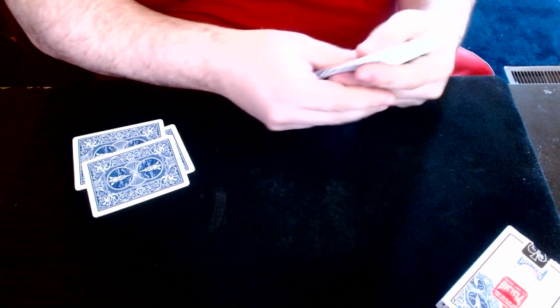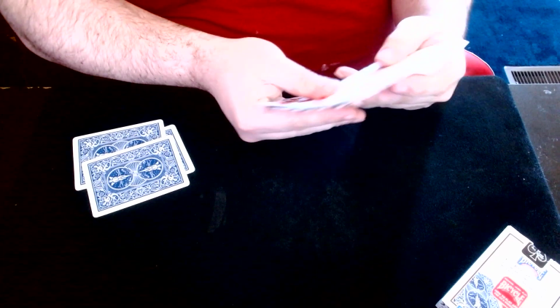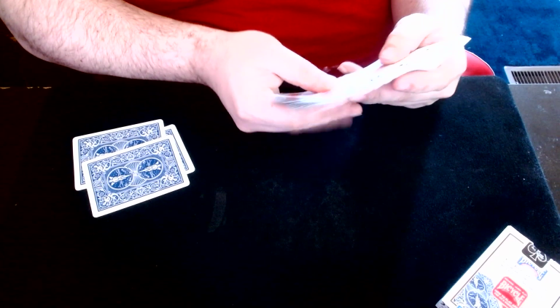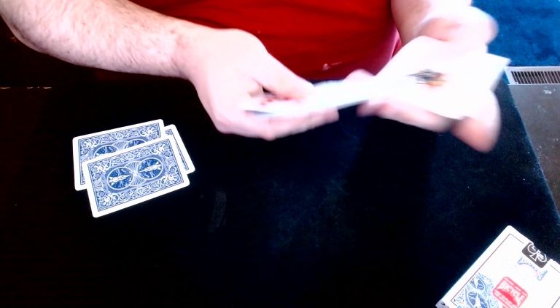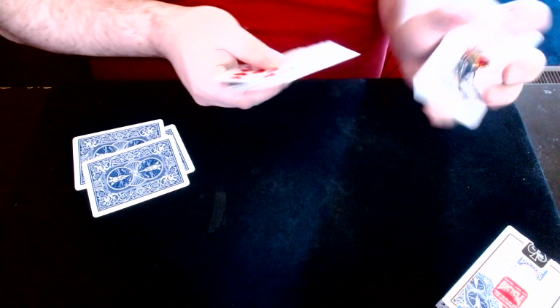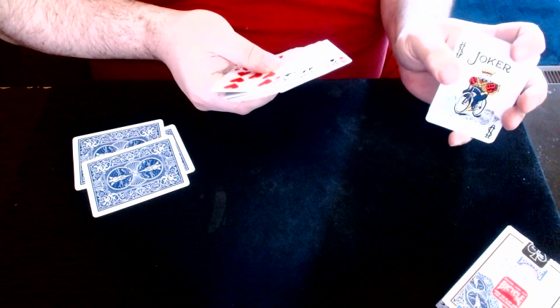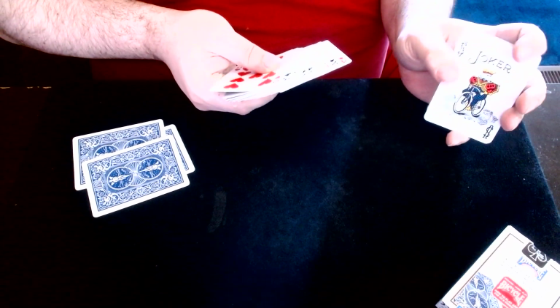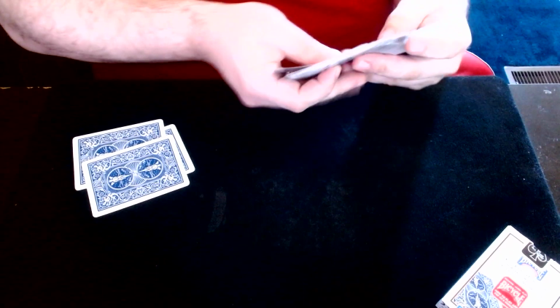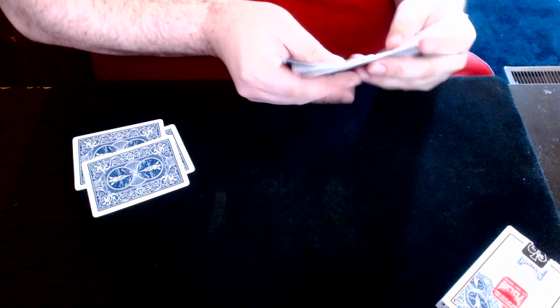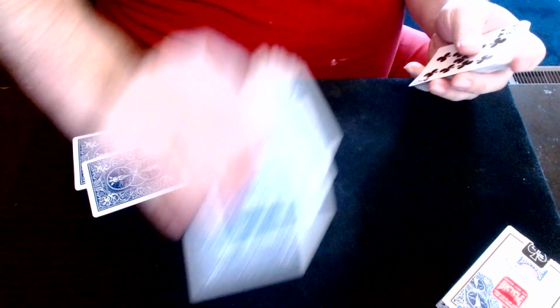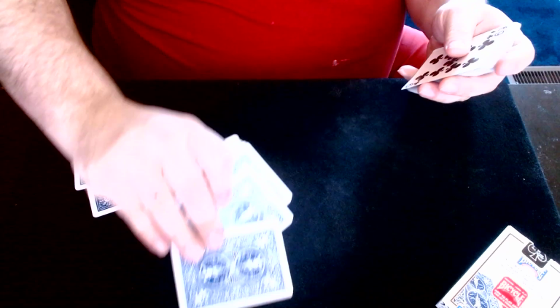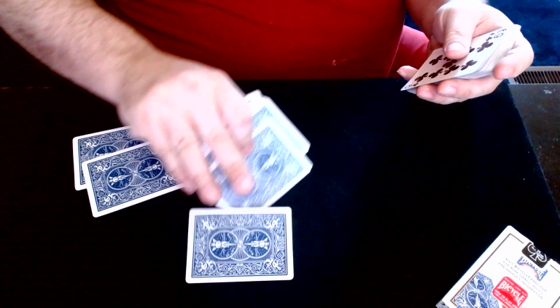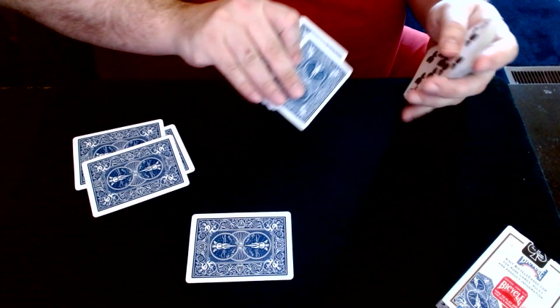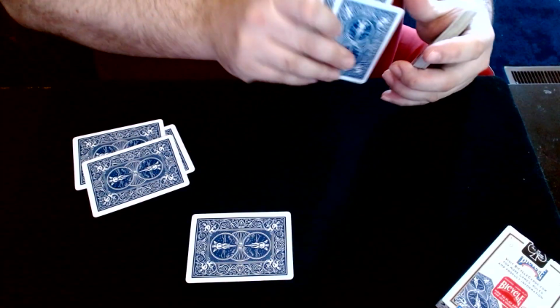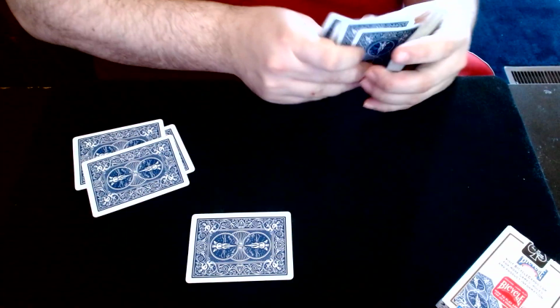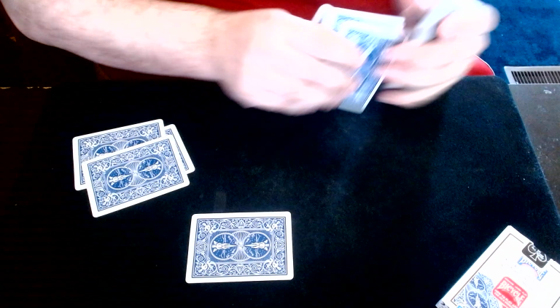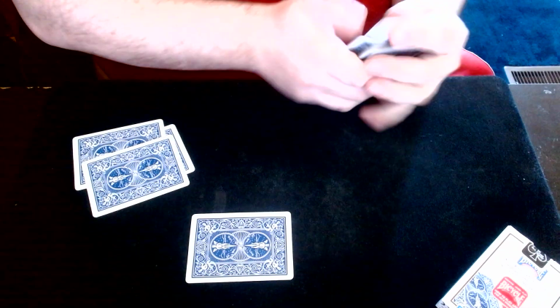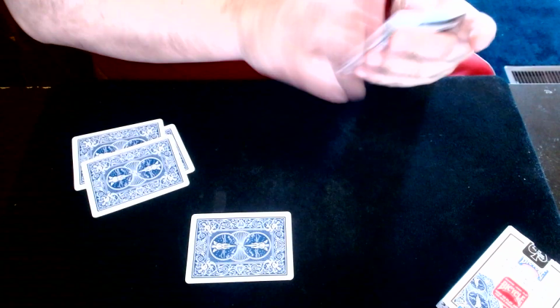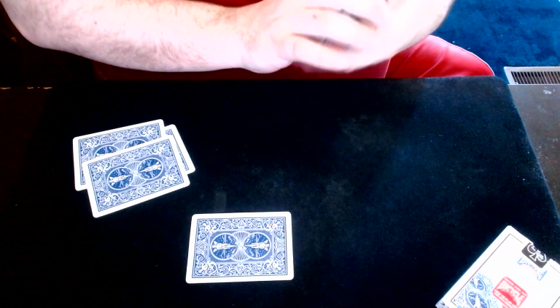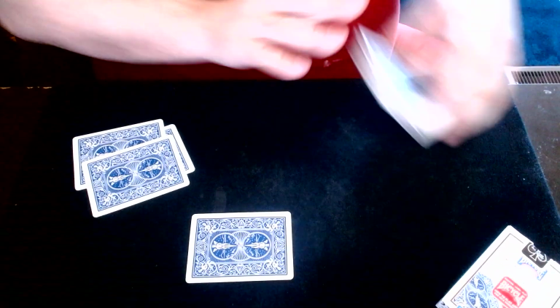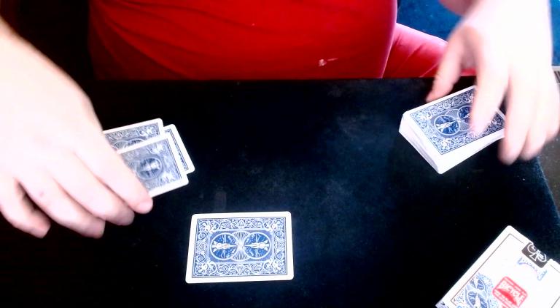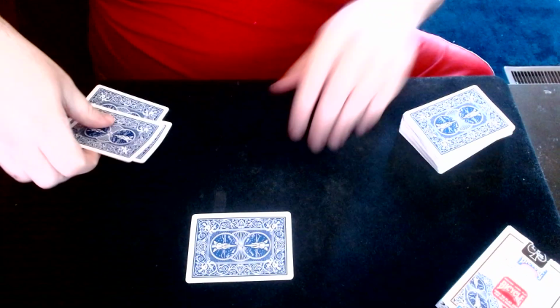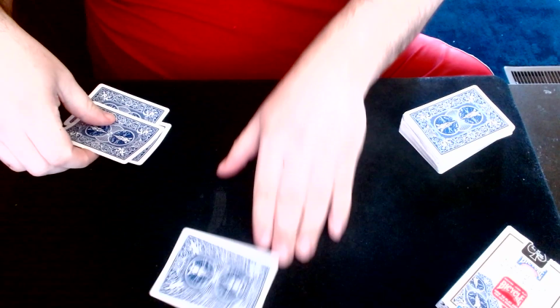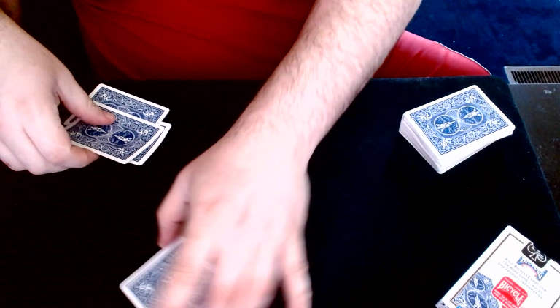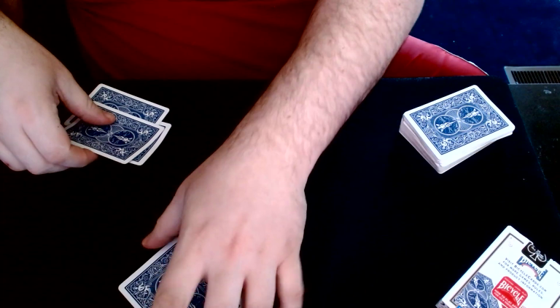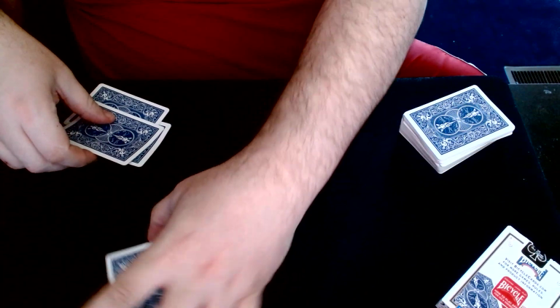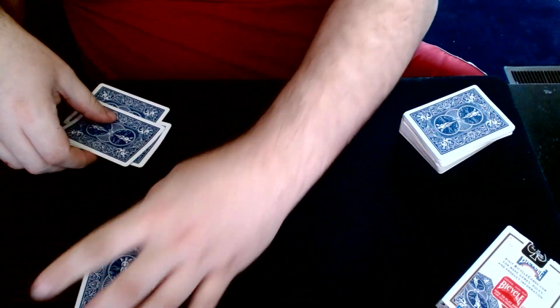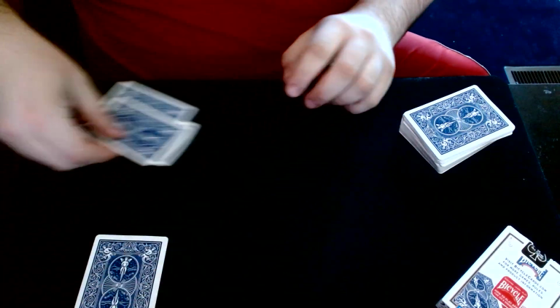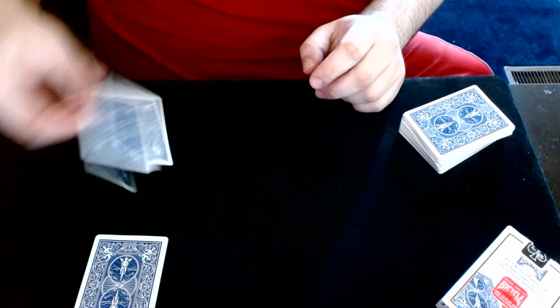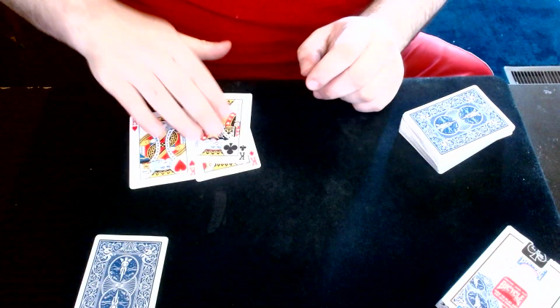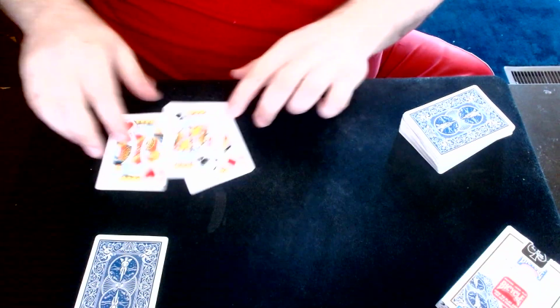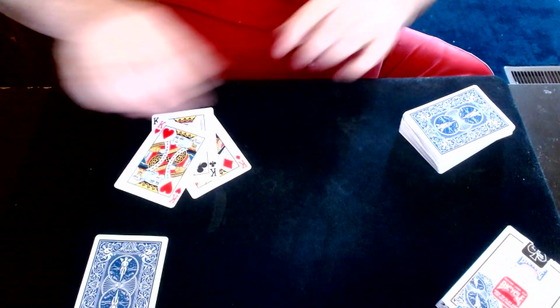Shuffle a pack up and take out the Joker. I'll set the Joker right down next to the kings. There's the Joker, and here are the three kings.